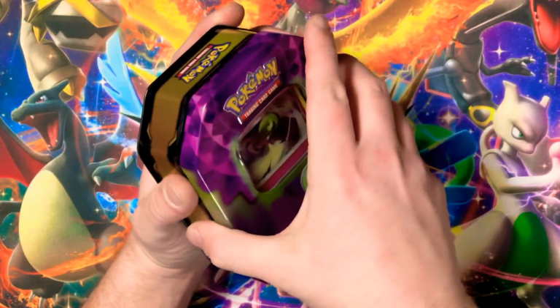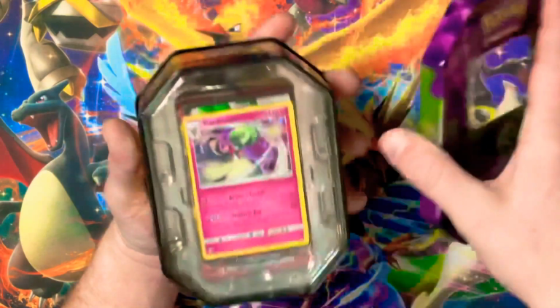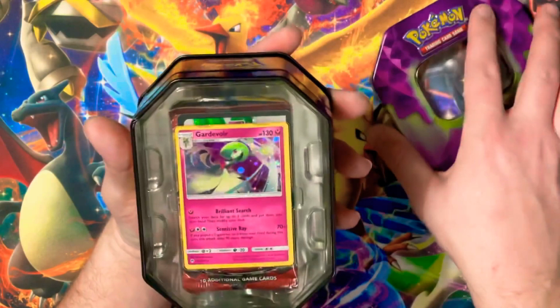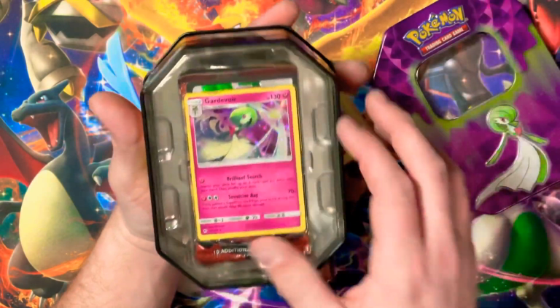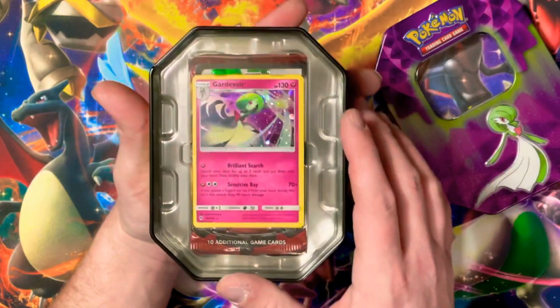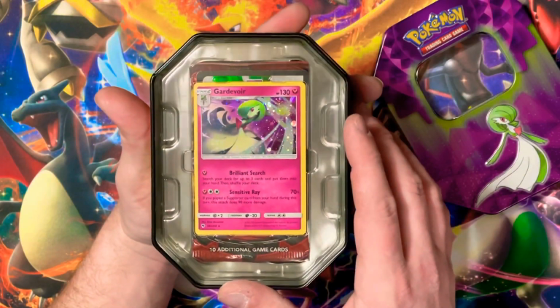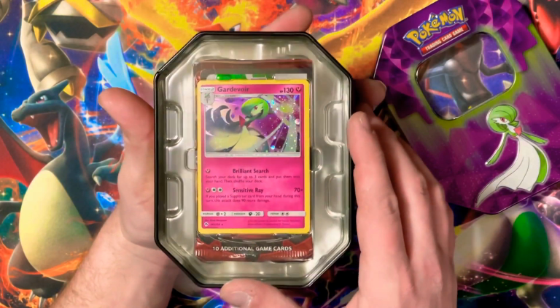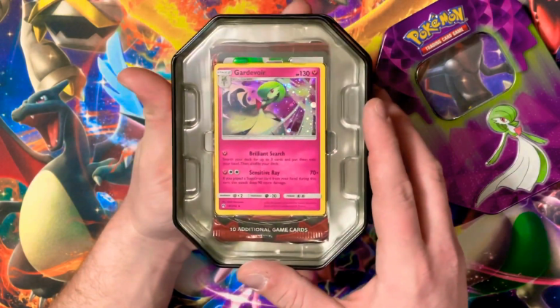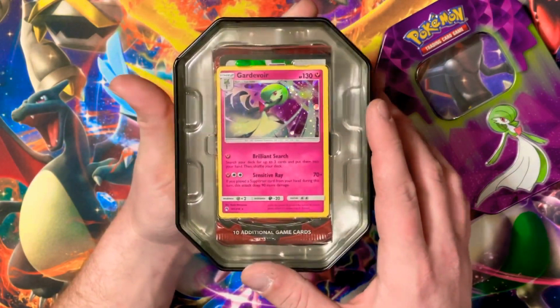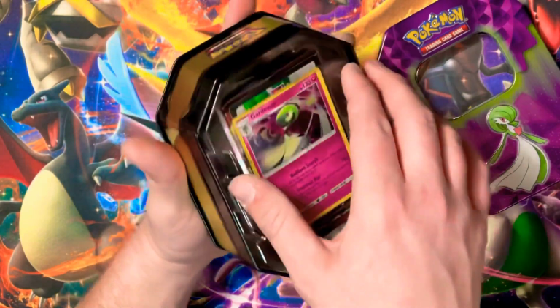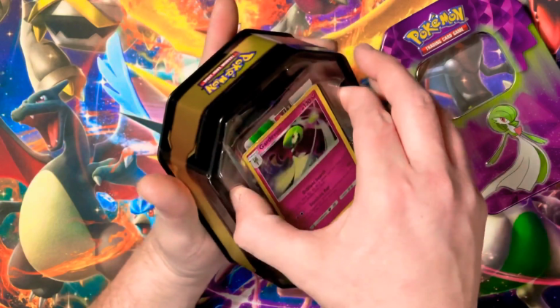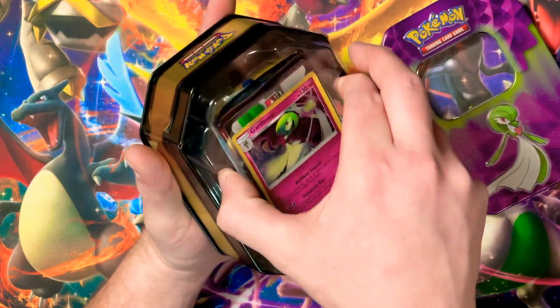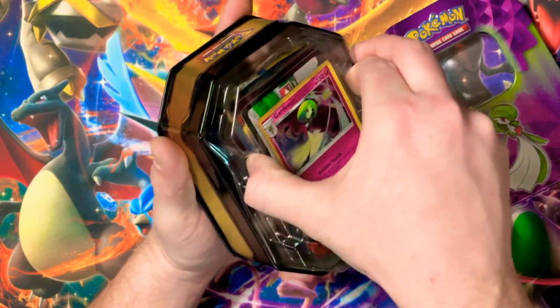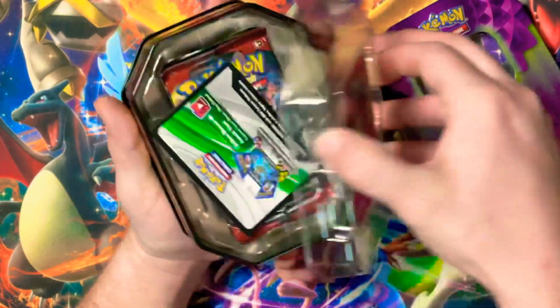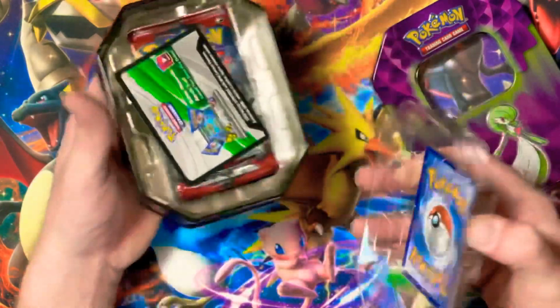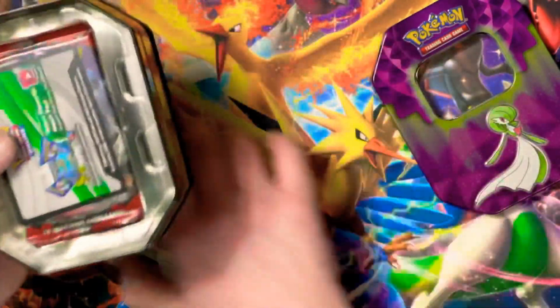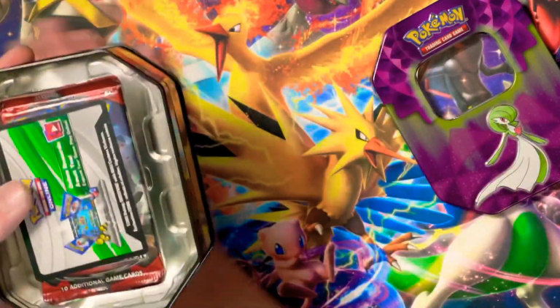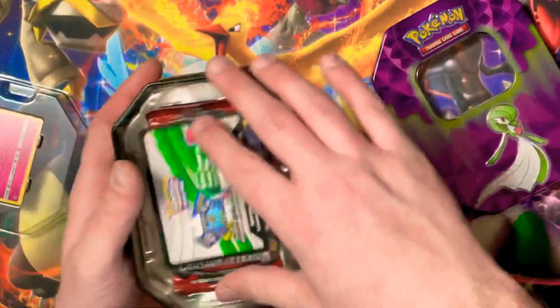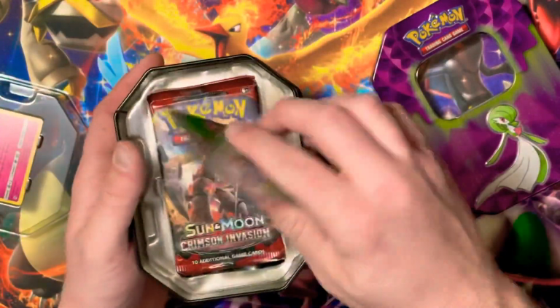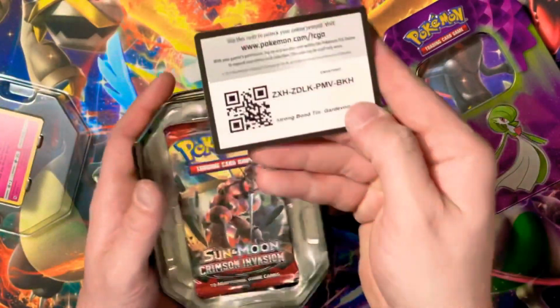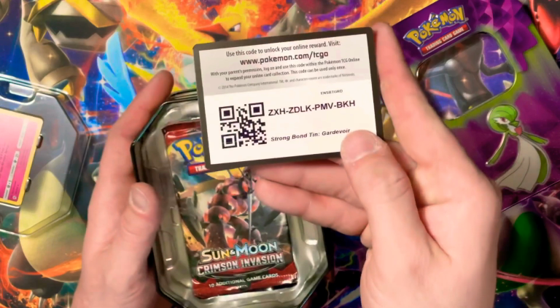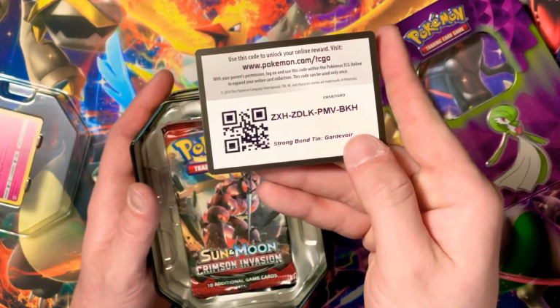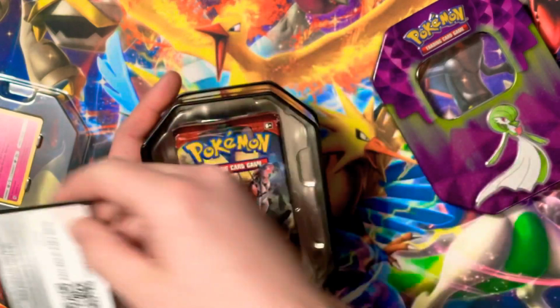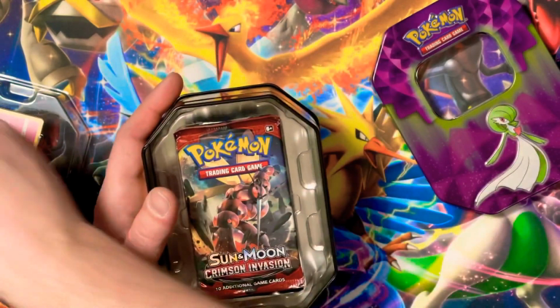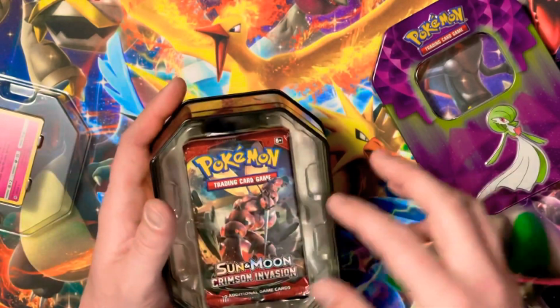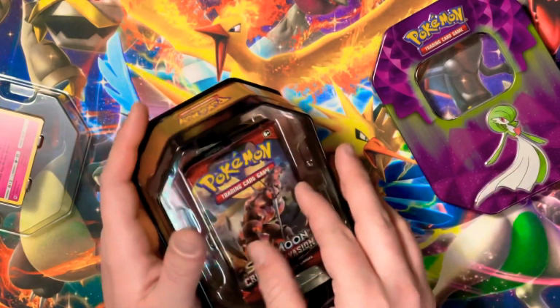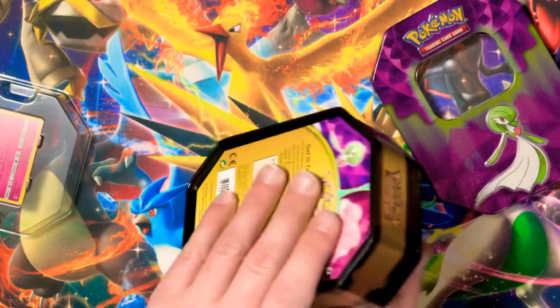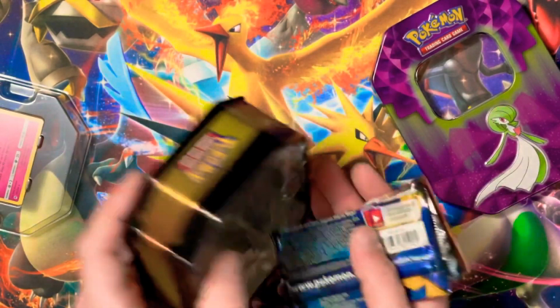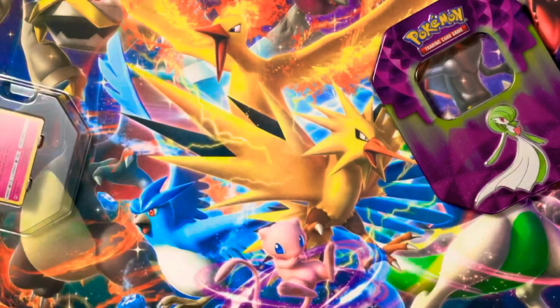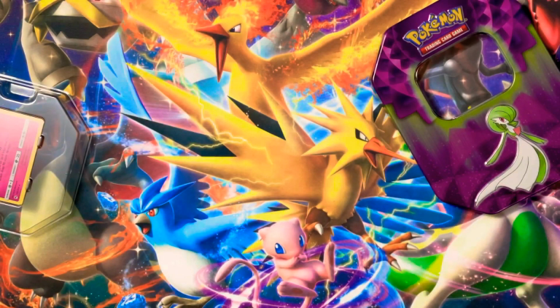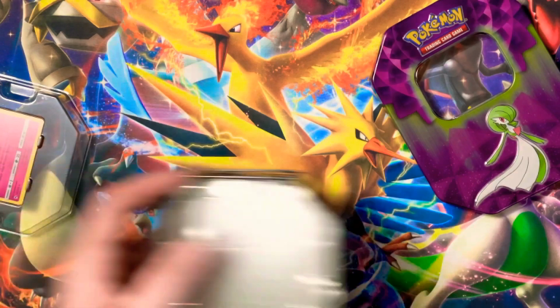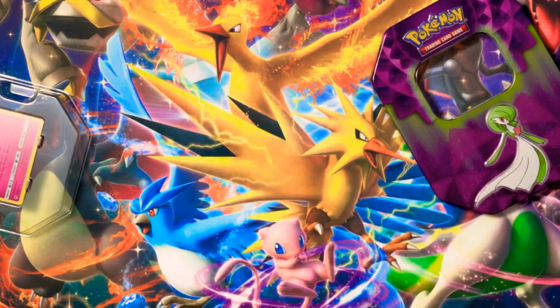There is the Gardevoir card. Let's see what we get — here is the foil card. Setting the tin aside.